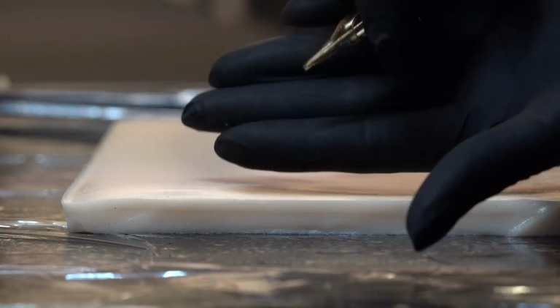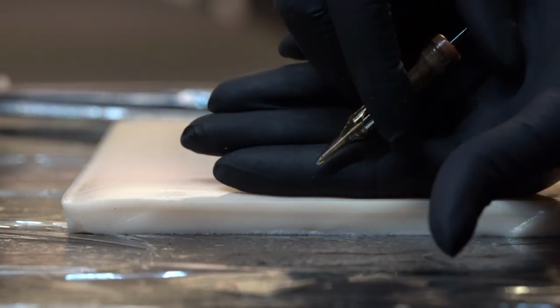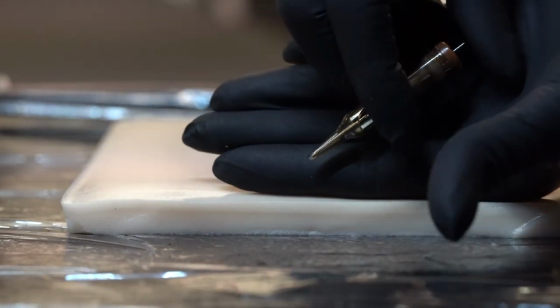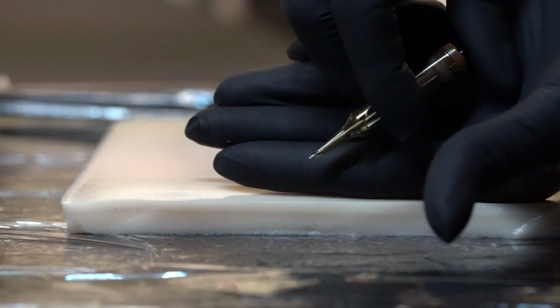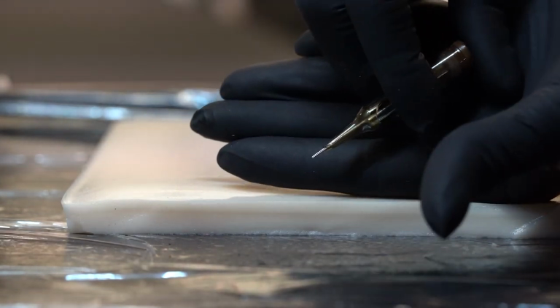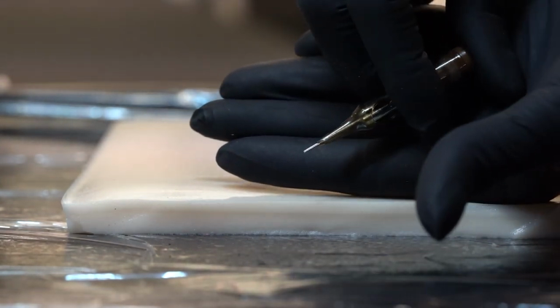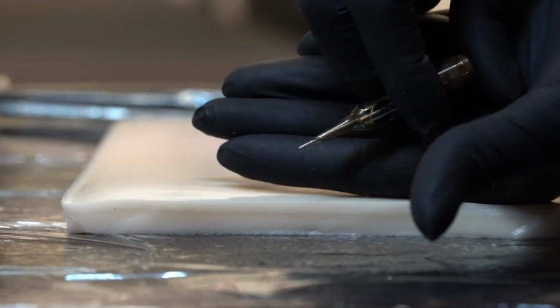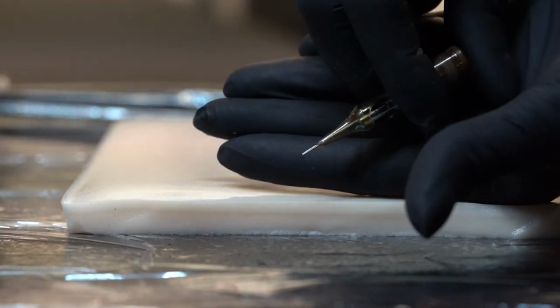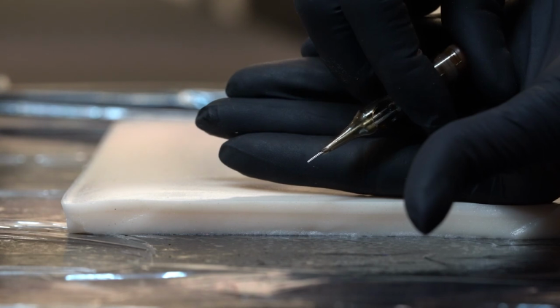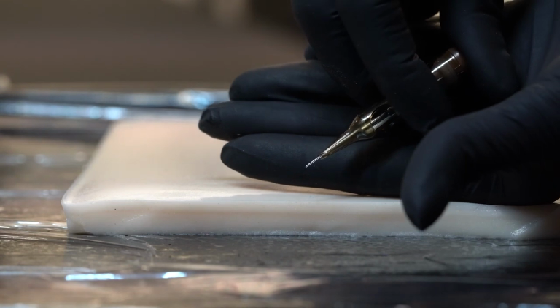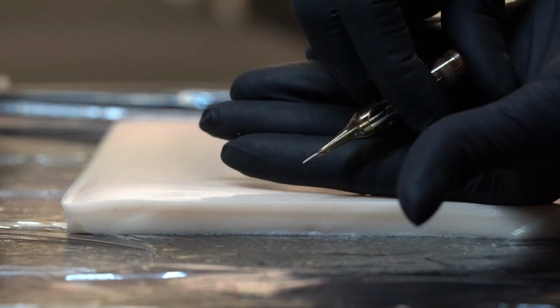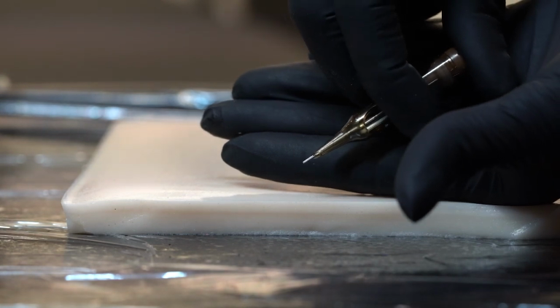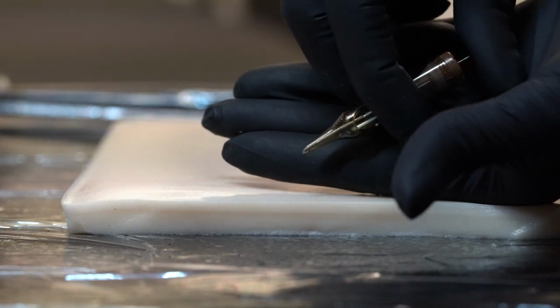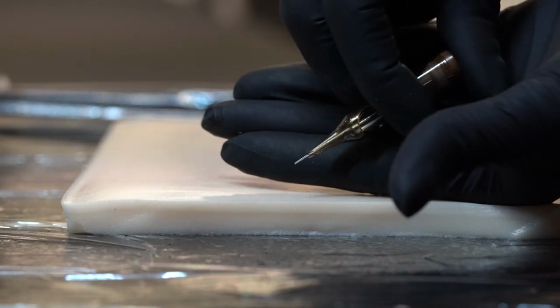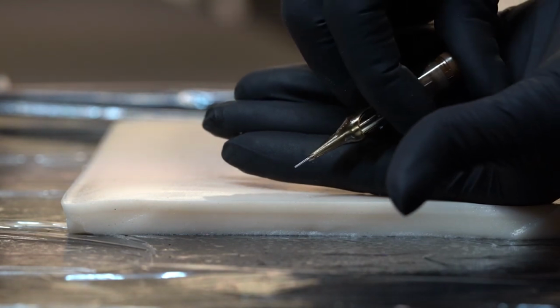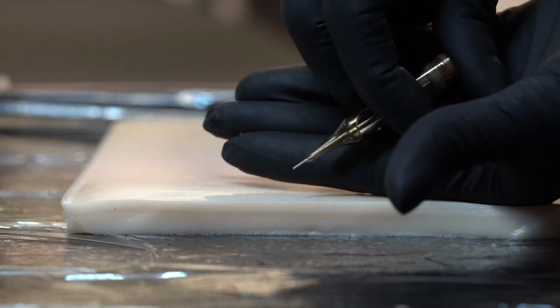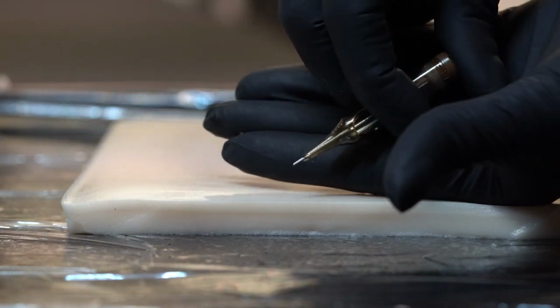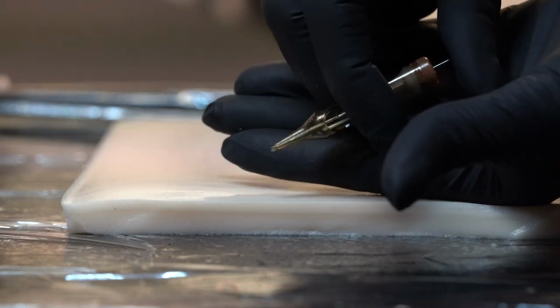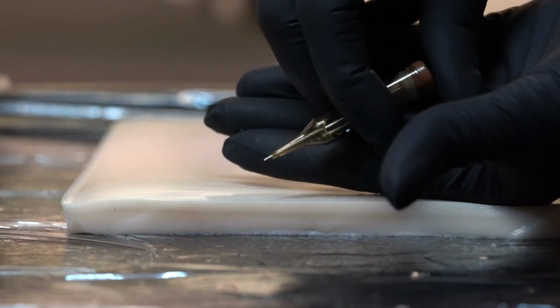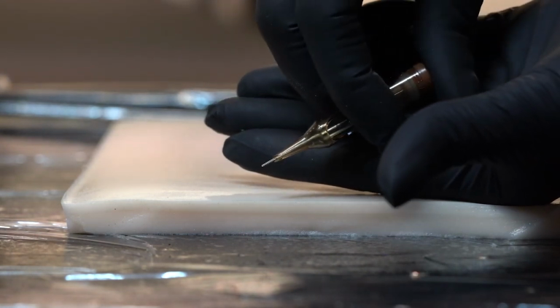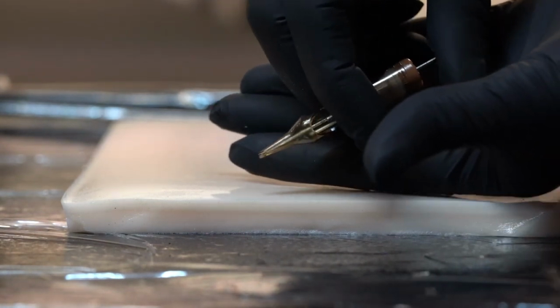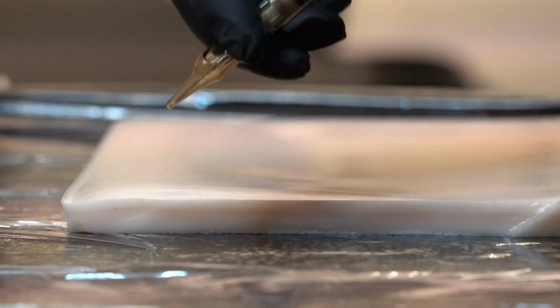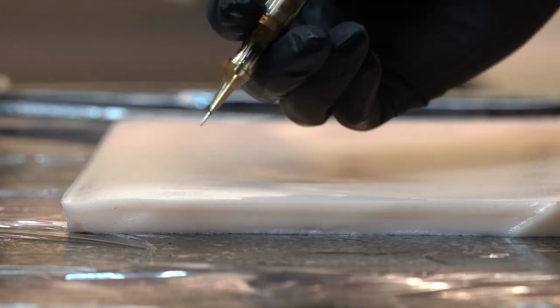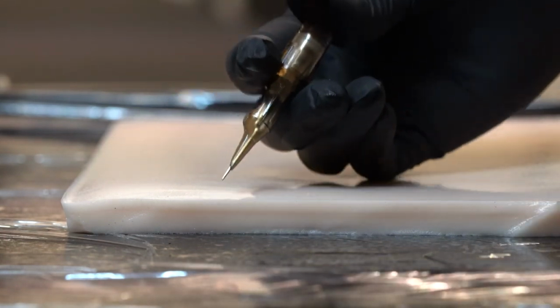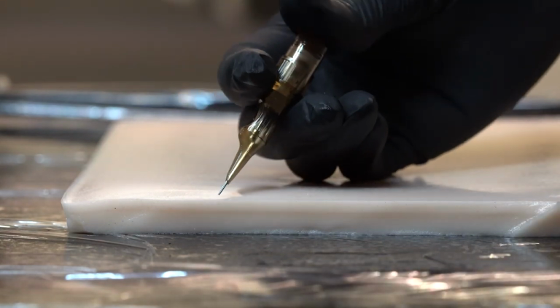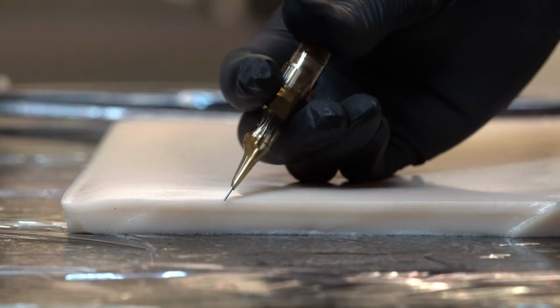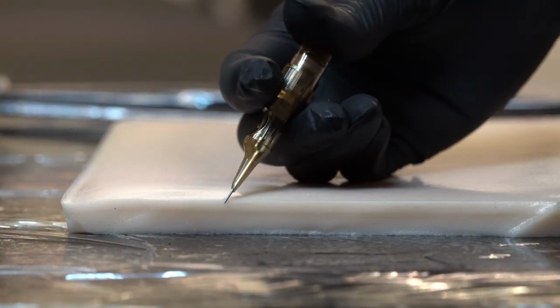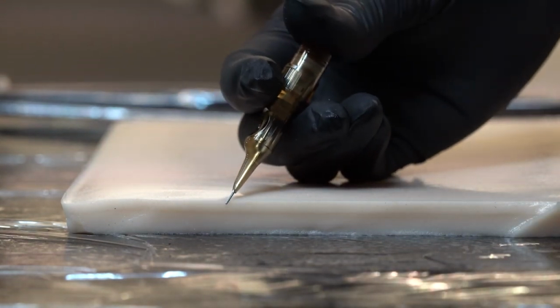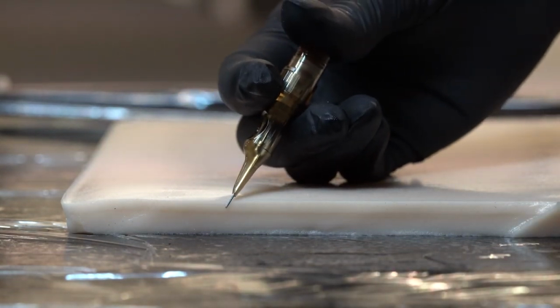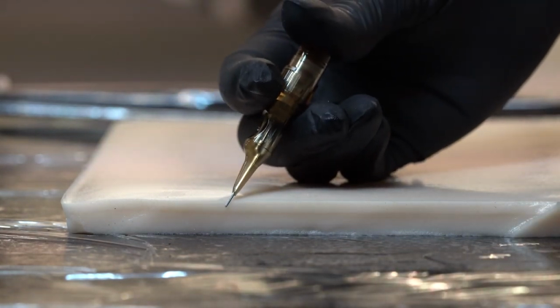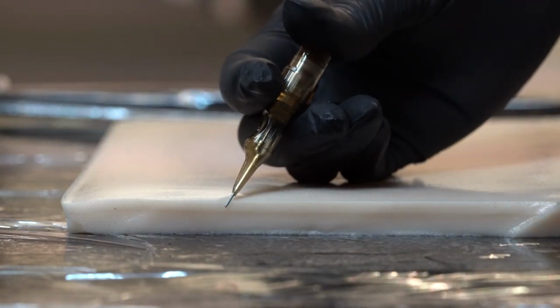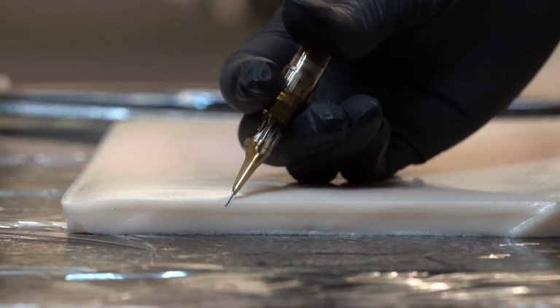I'm using a fake skin — it's really good quality, it's semi-transparent and I'm really happy with it. Here I'm showing you a plastic cartridge that I'll be using with my Cheyenne machine.